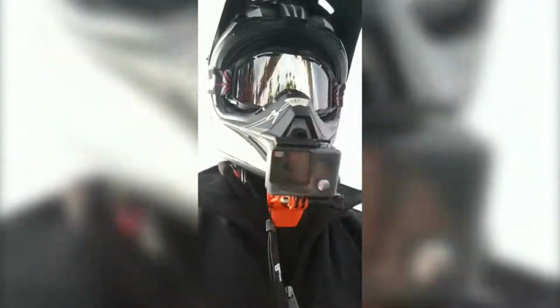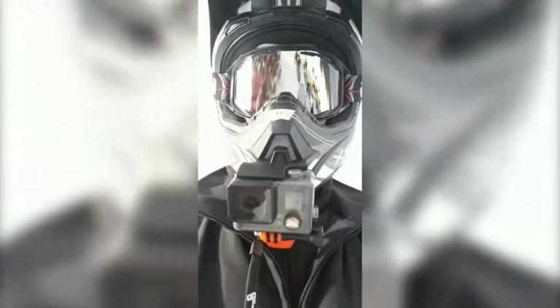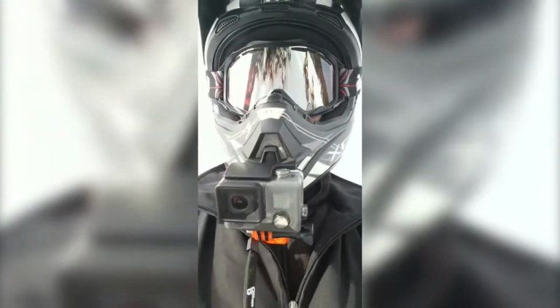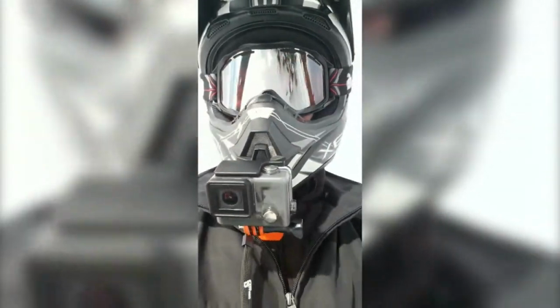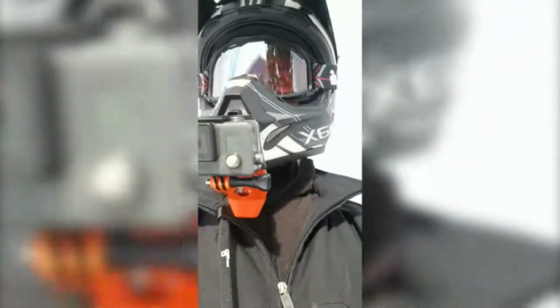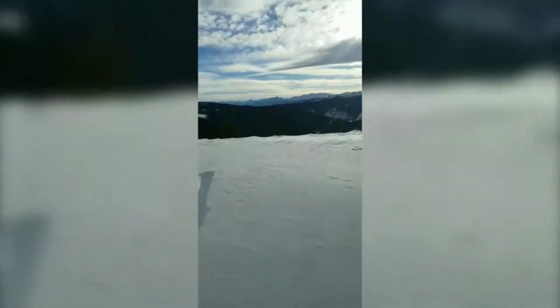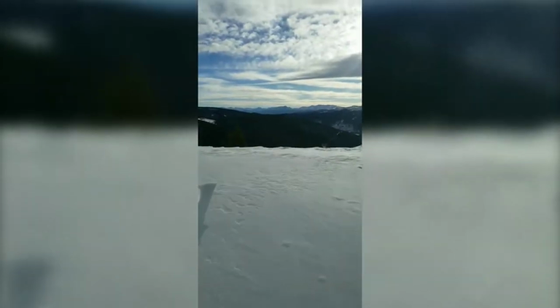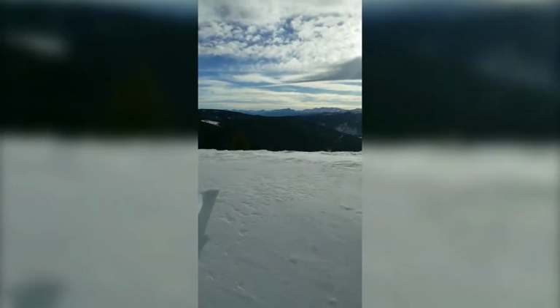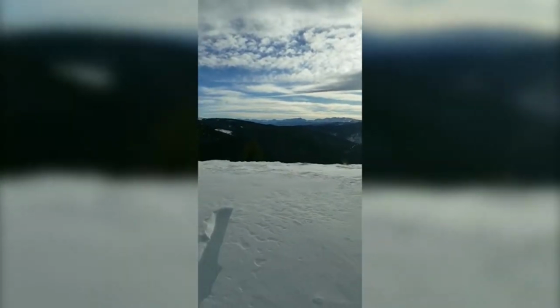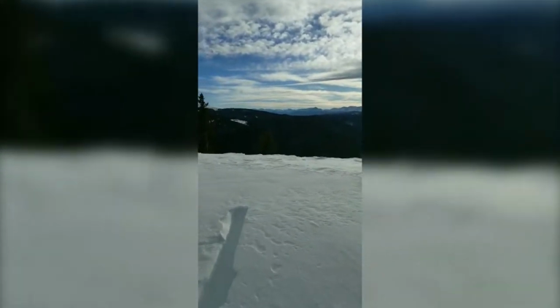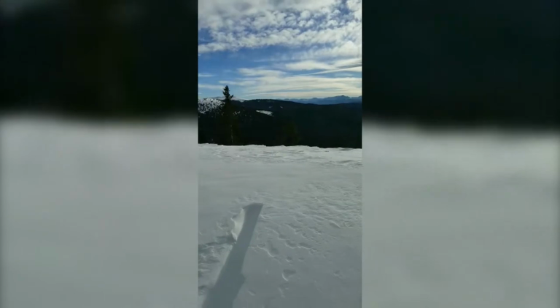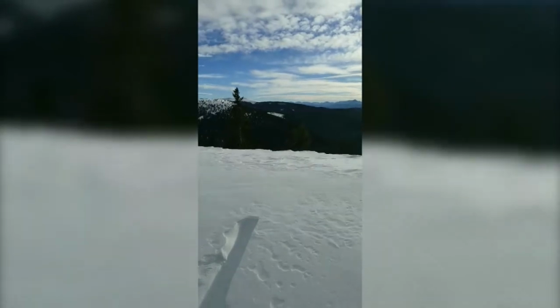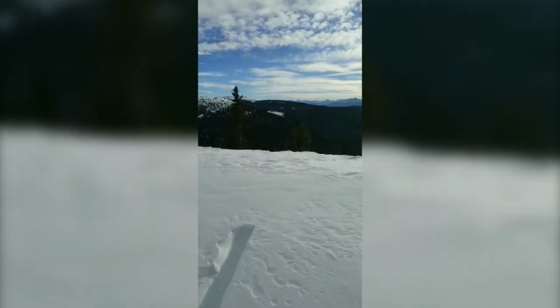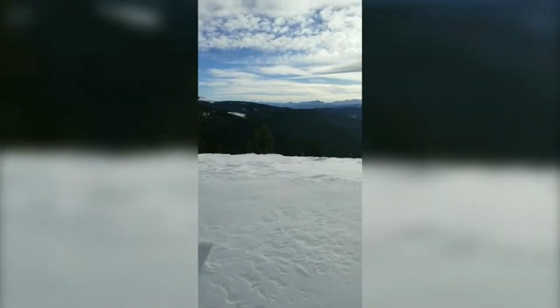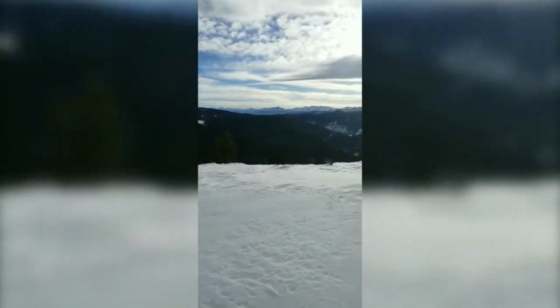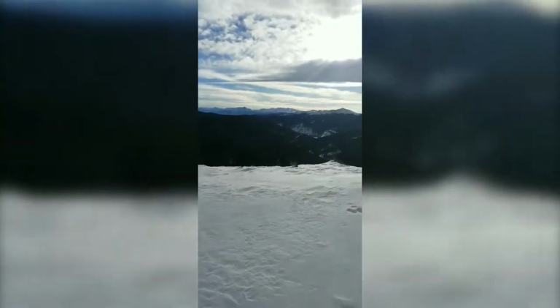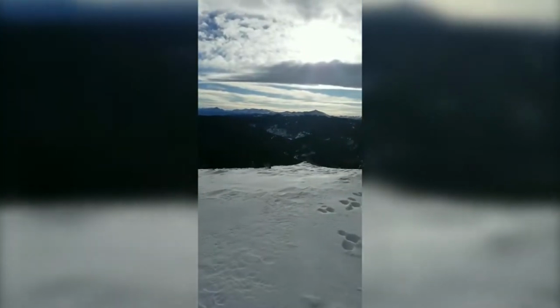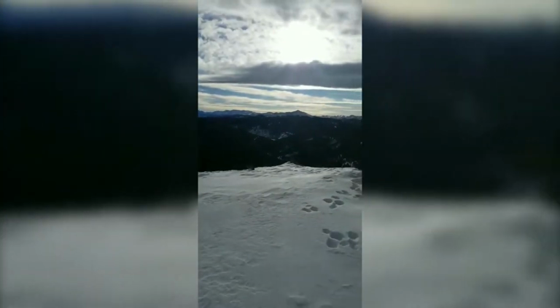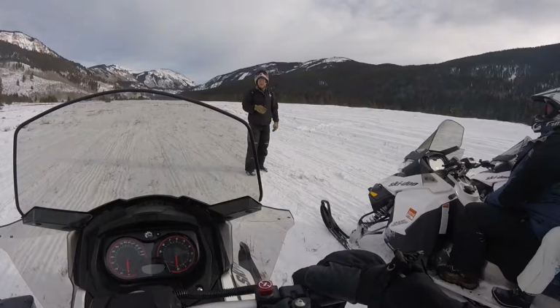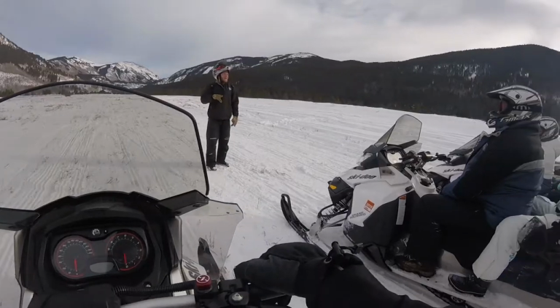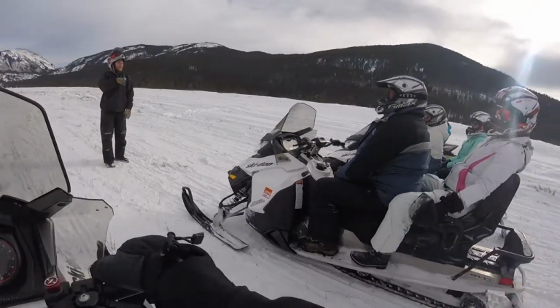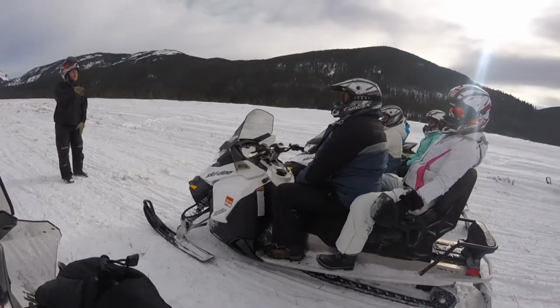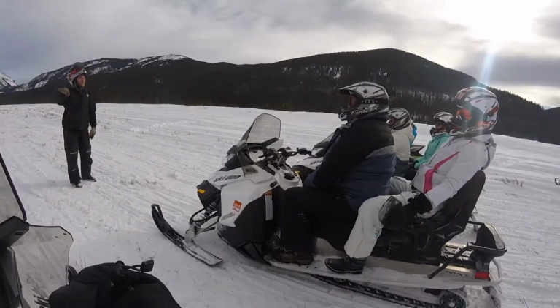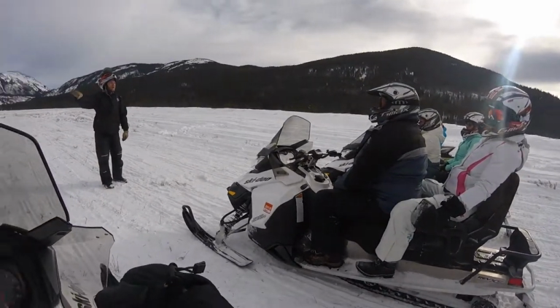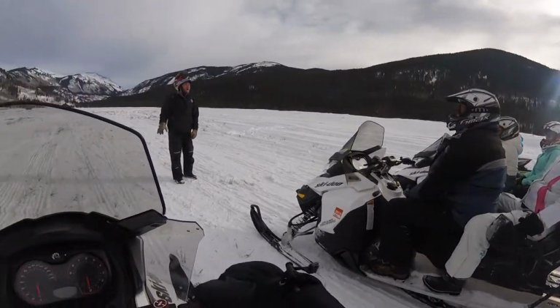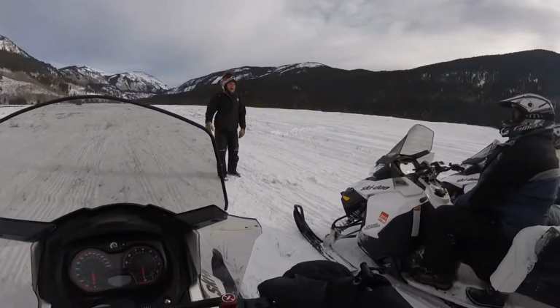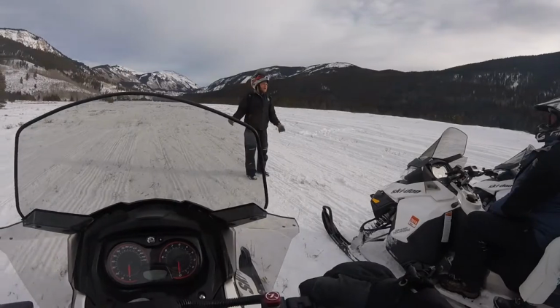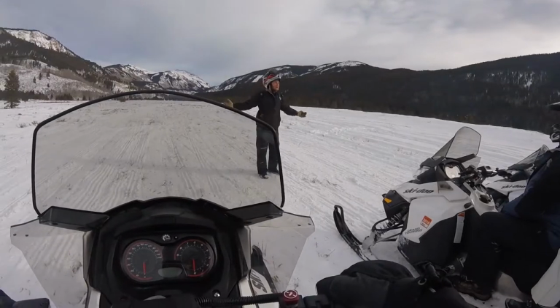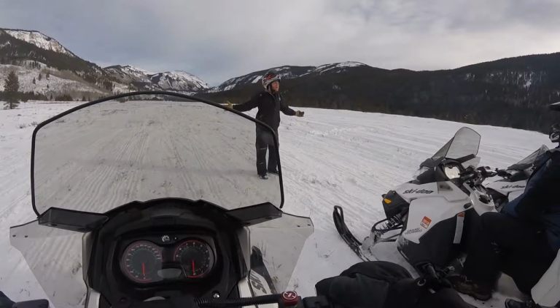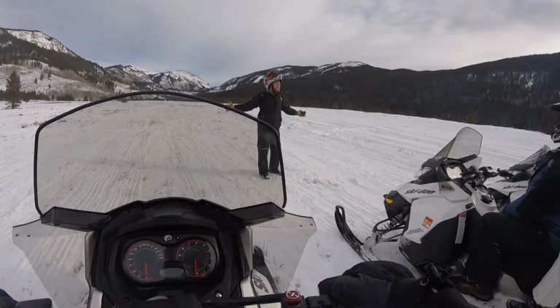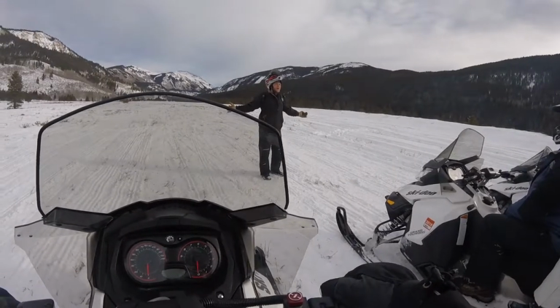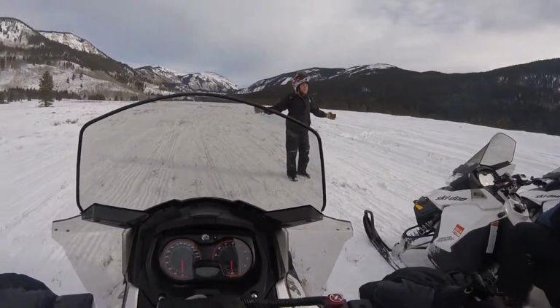I also shot another point of view from my helmet while I was riding. It stayed on the whole time with no problem and it captured some pretty stunning views. Well, that was the review. Thanks for watching. Here's the footage of the trip I recorded from both points of view, so check it out.